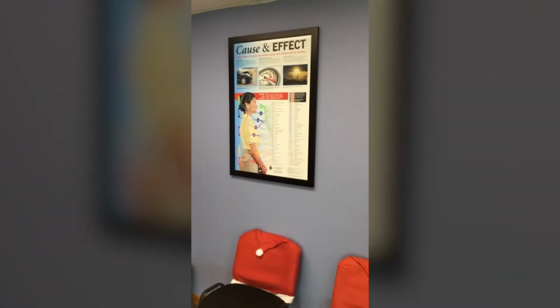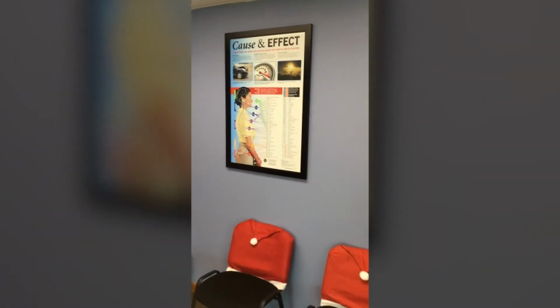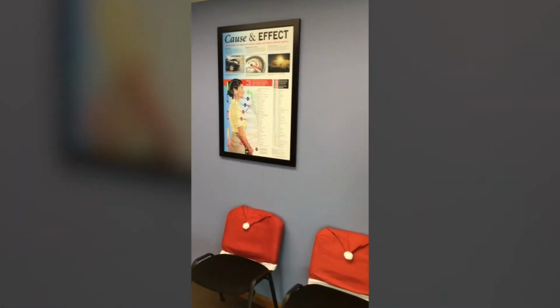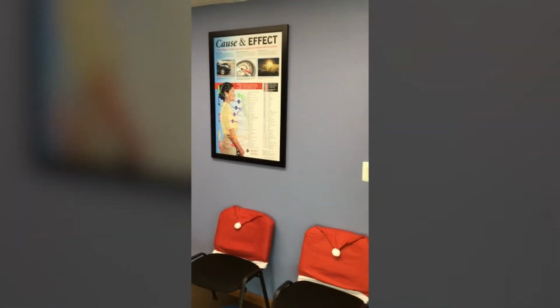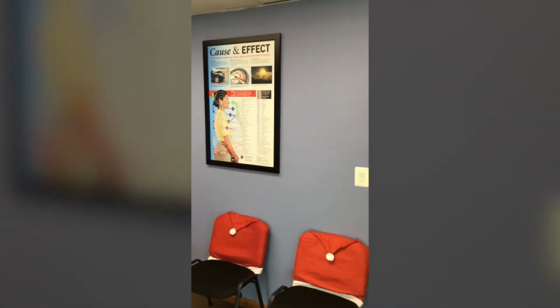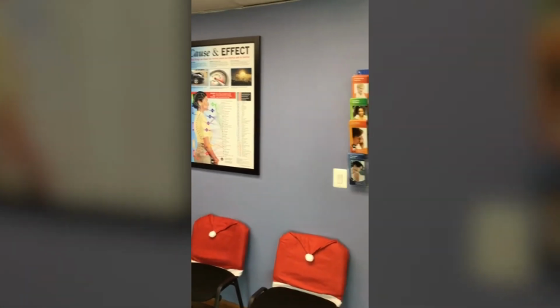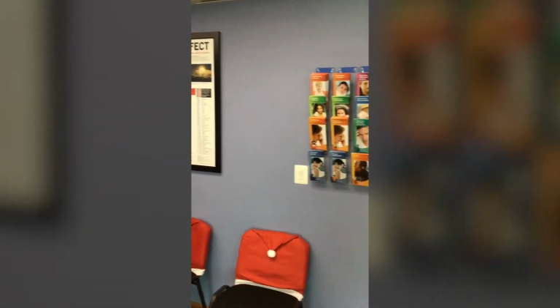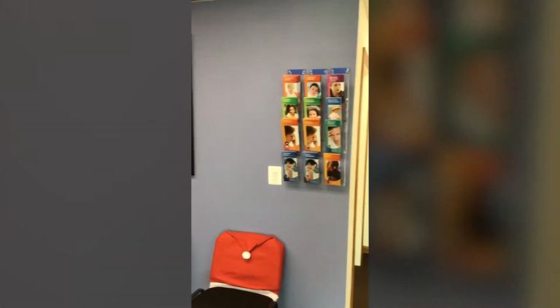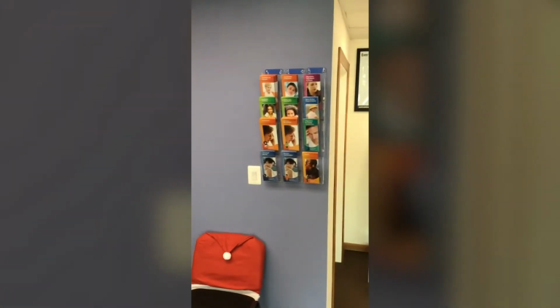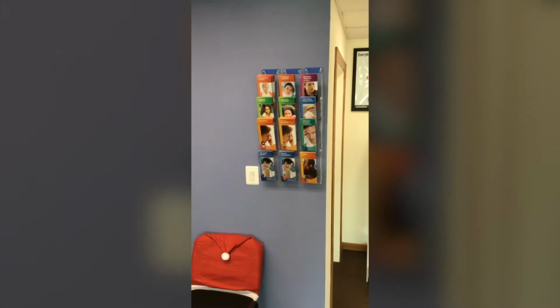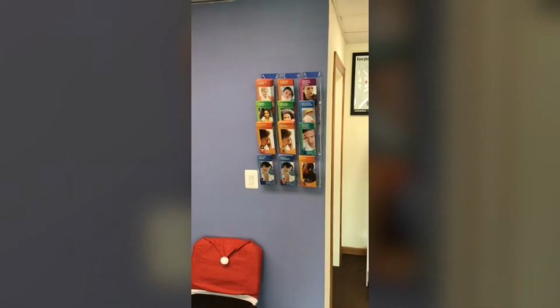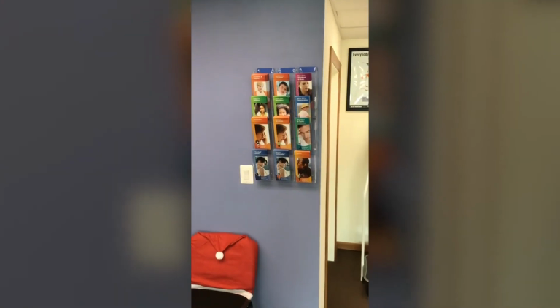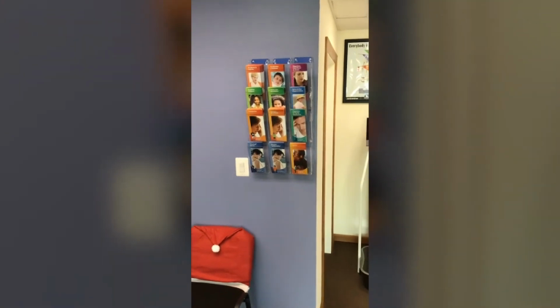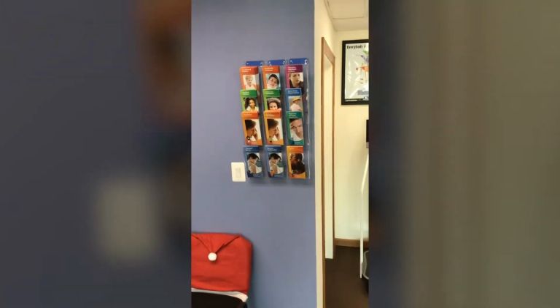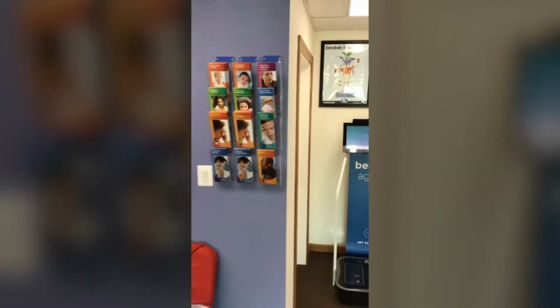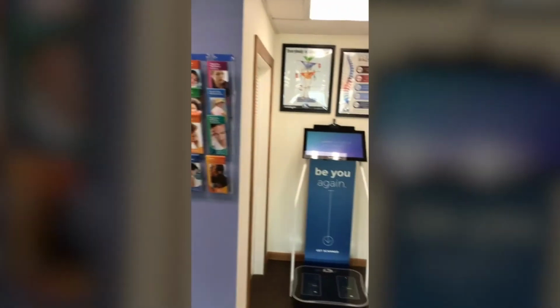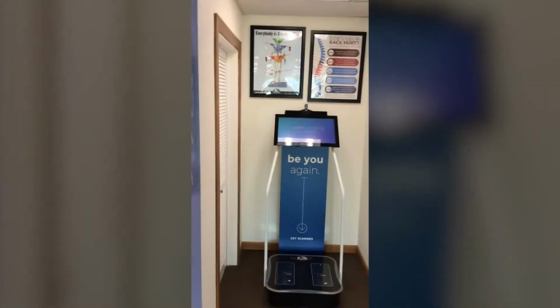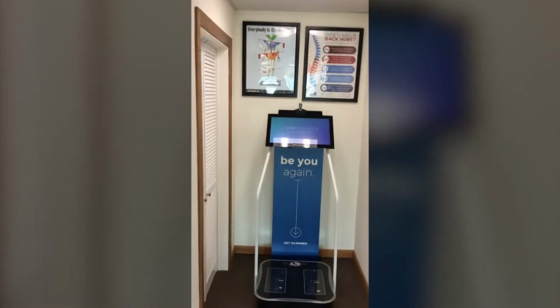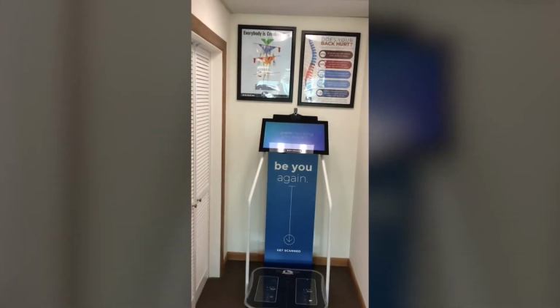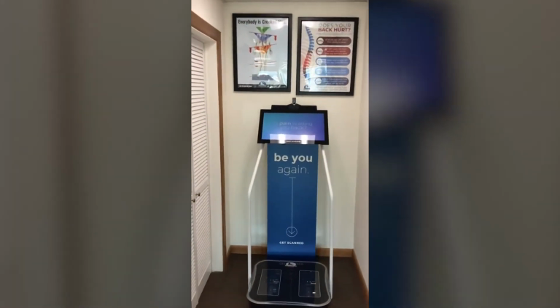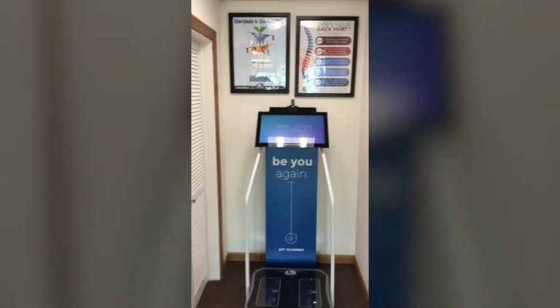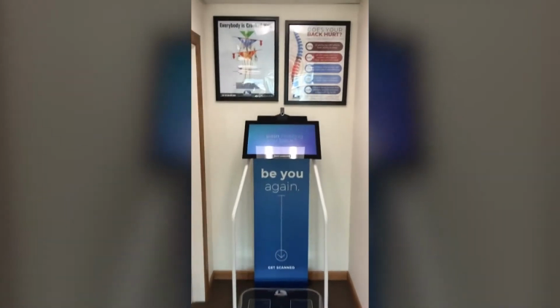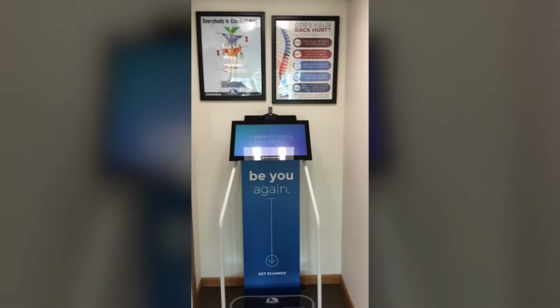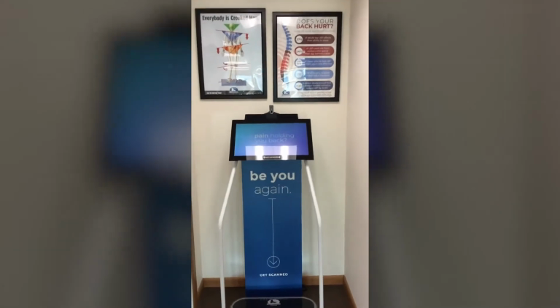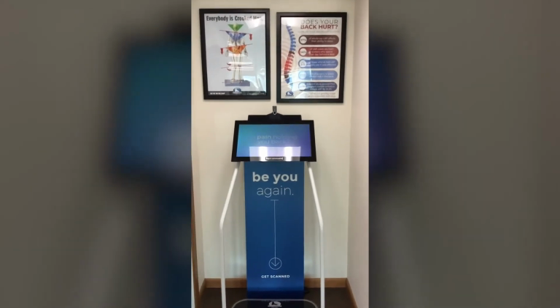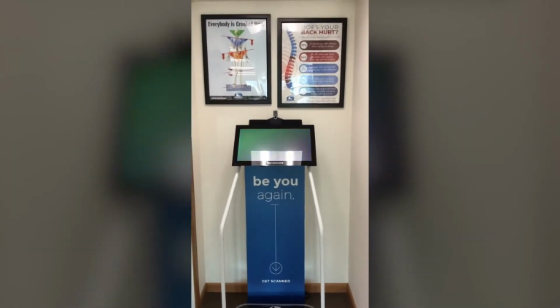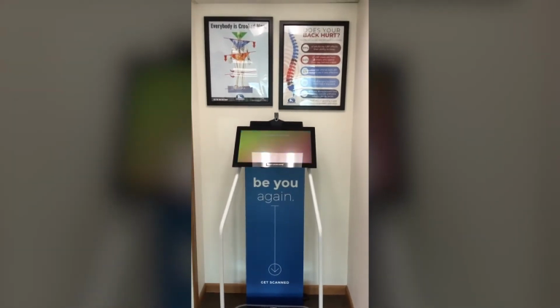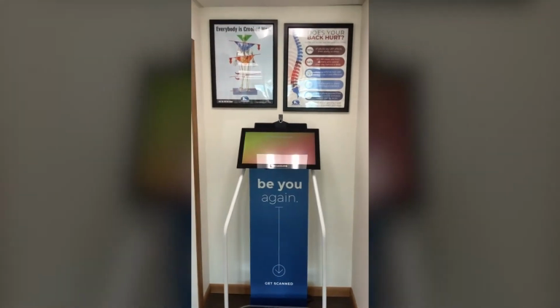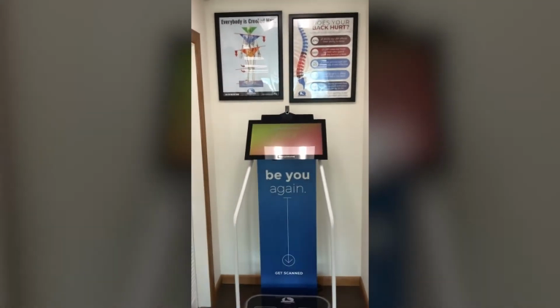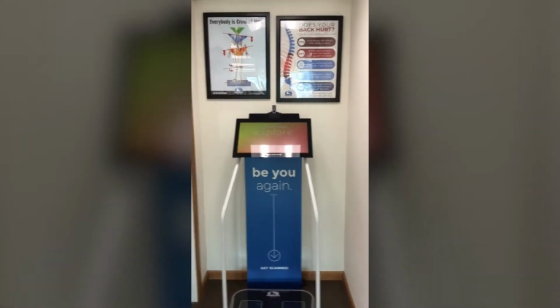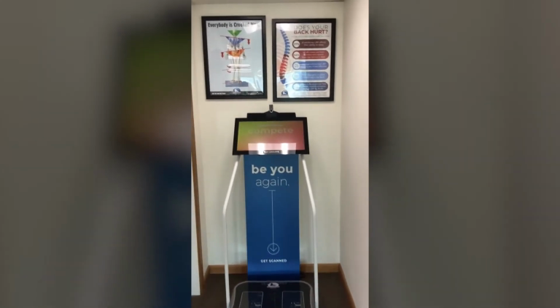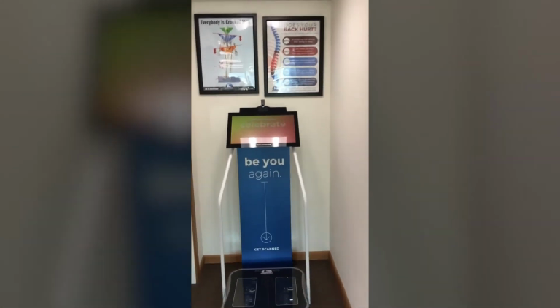You'll also note that we've got lots of educational materials in the office to help people understand the different types of health concerns that chiropractic can benefit for all different types of people.